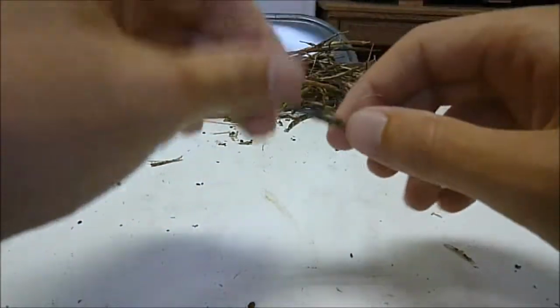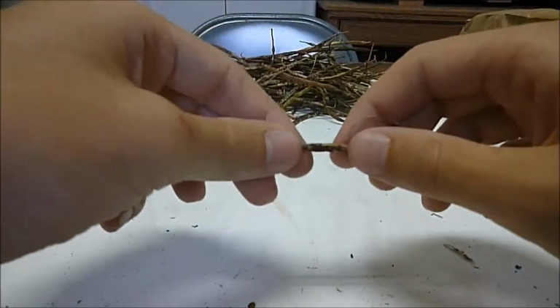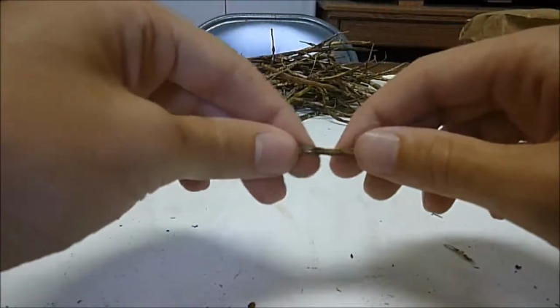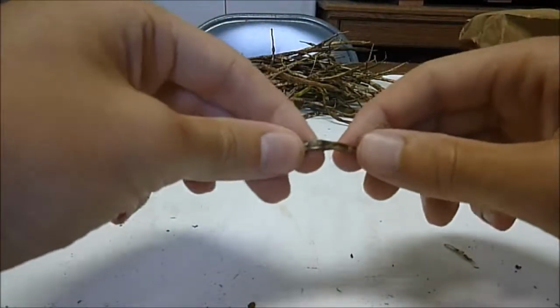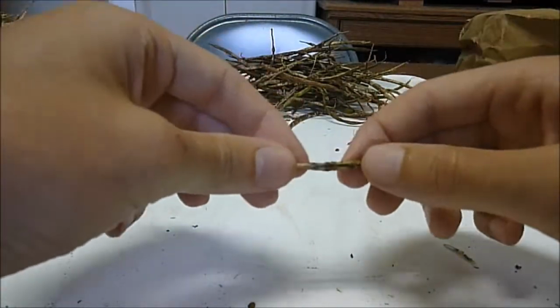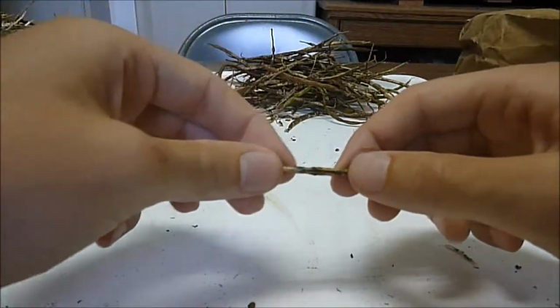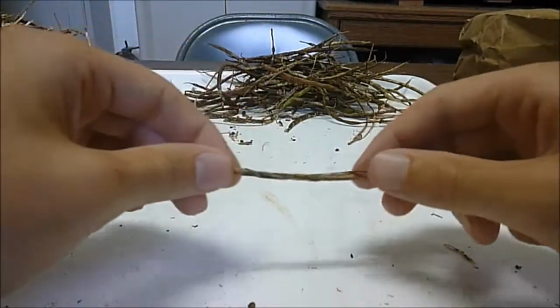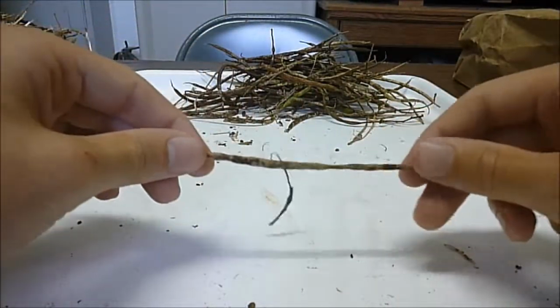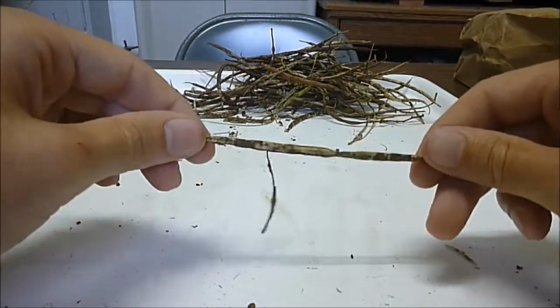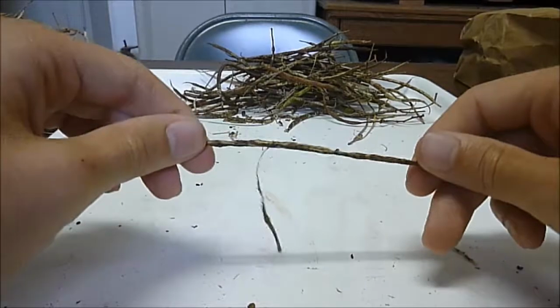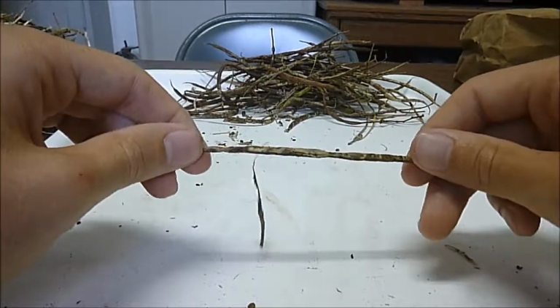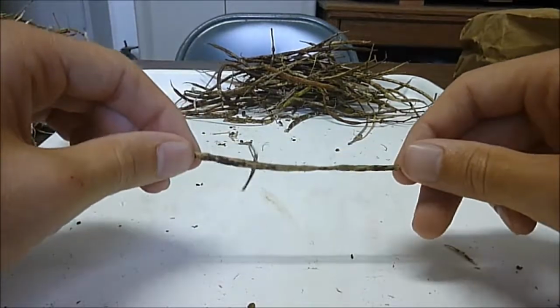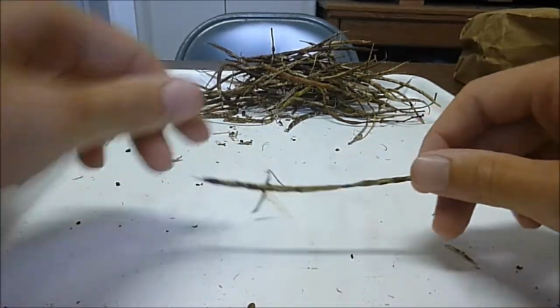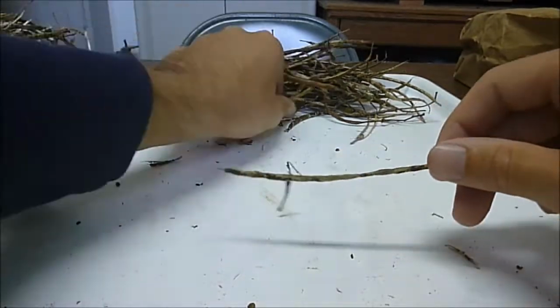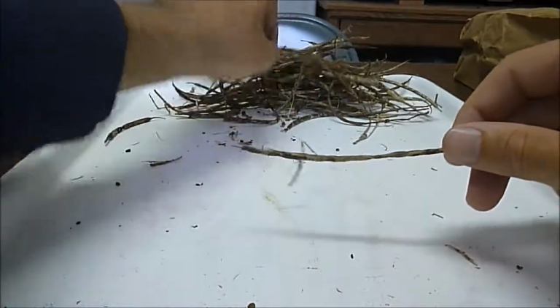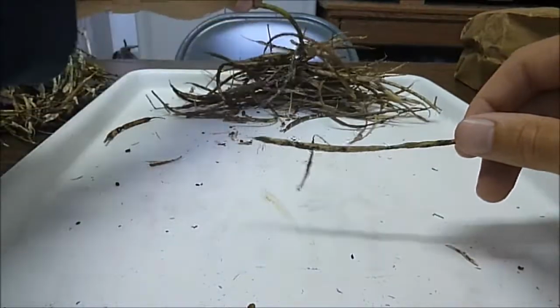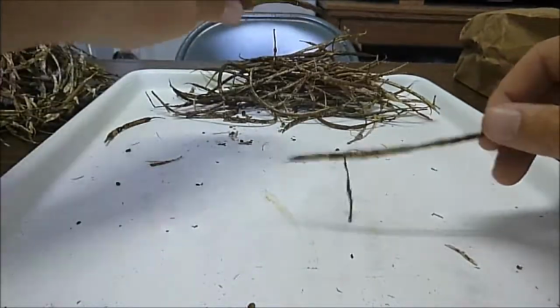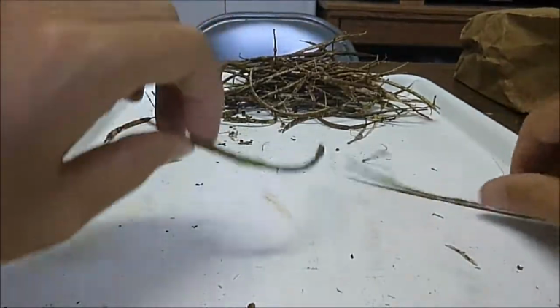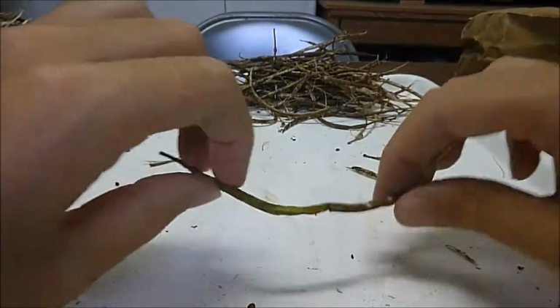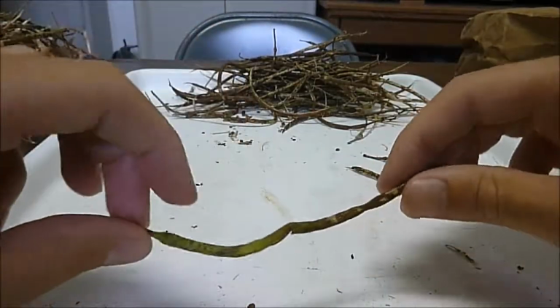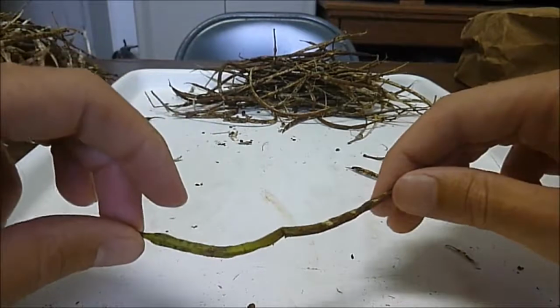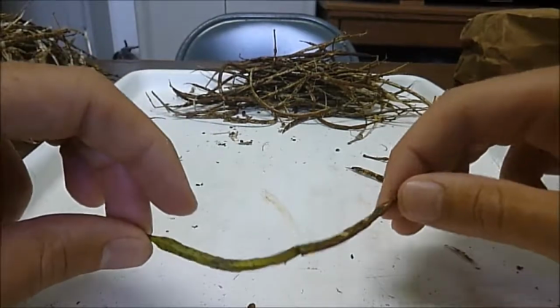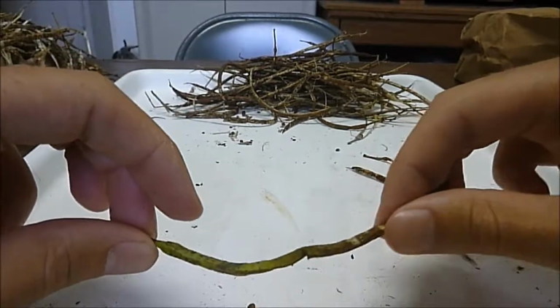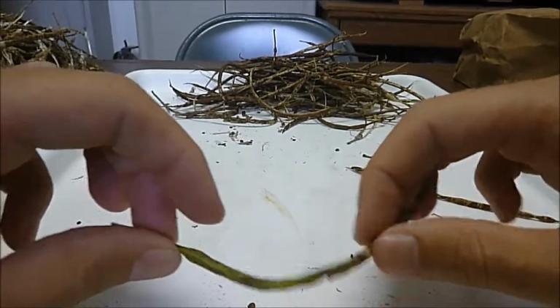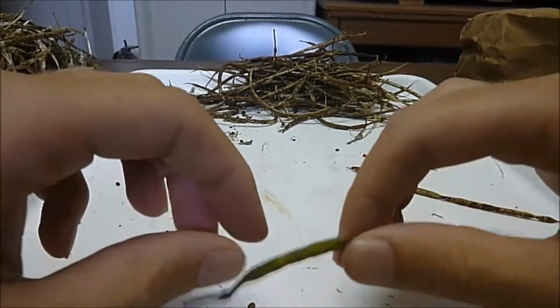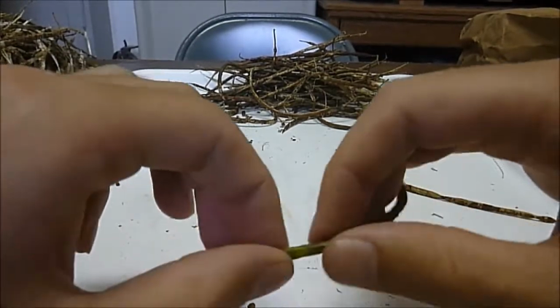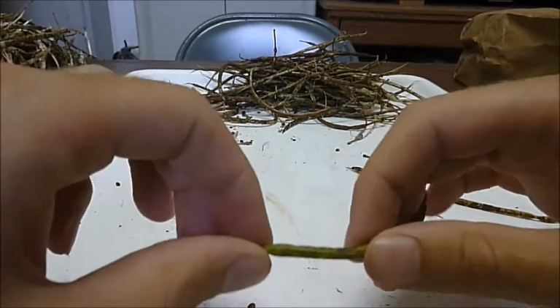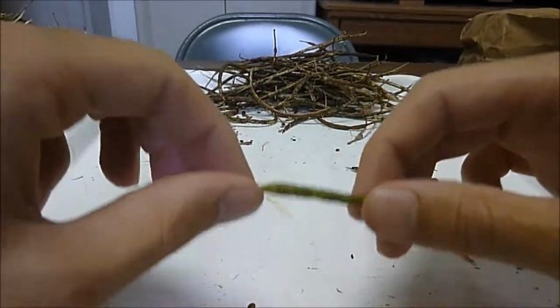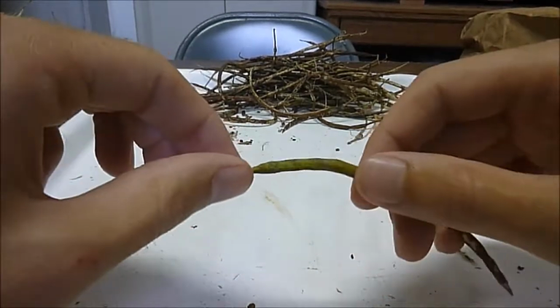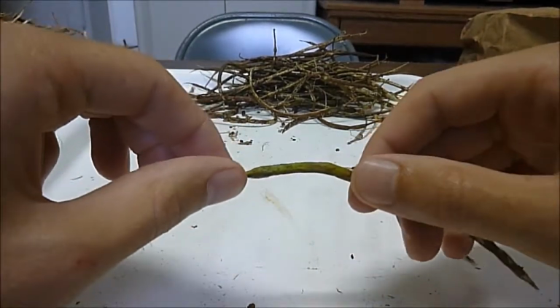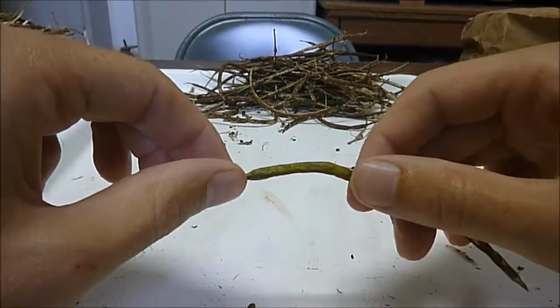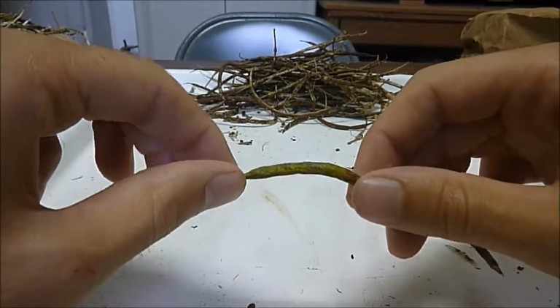When you collect Ojai seeds, you want them to be dry, so they are much easier to work with. You don't want them to be green like this. Like this one's half dry, so maybe there are some seeds in here, but when they're still green, they're not ripe yet.